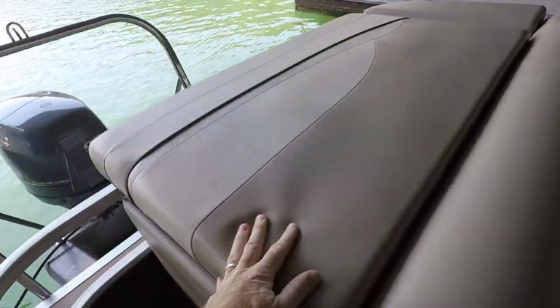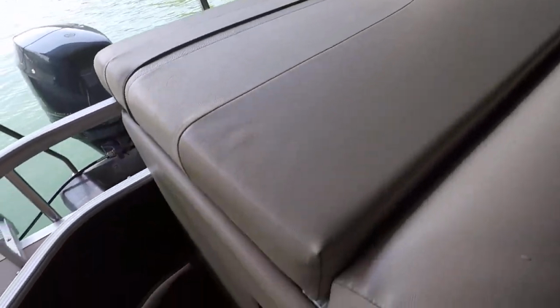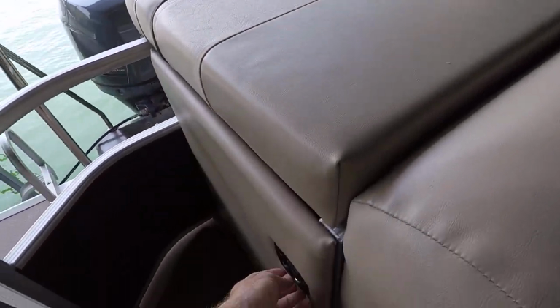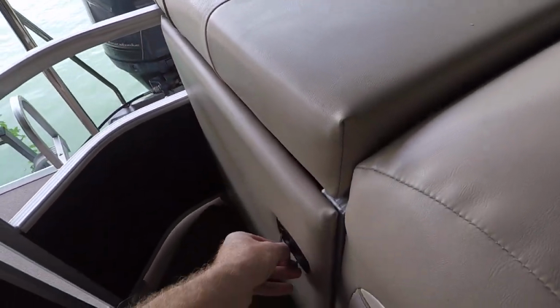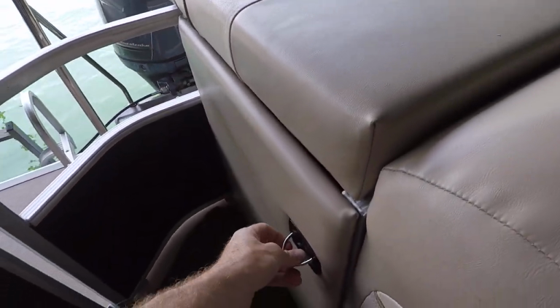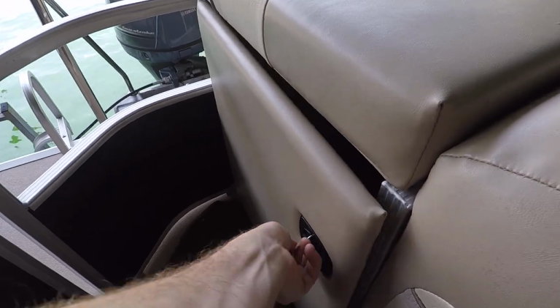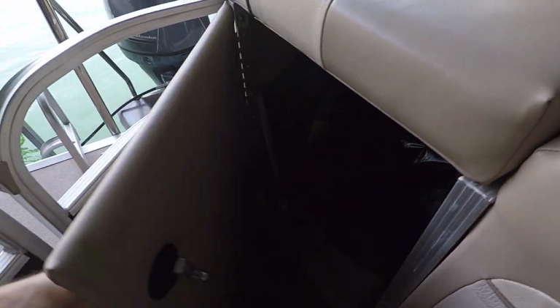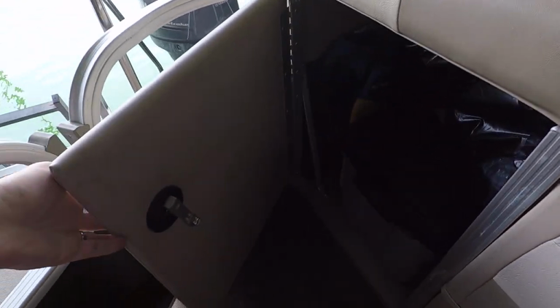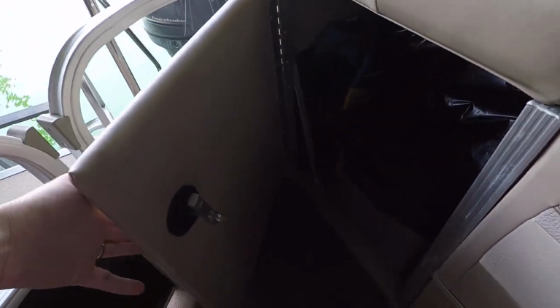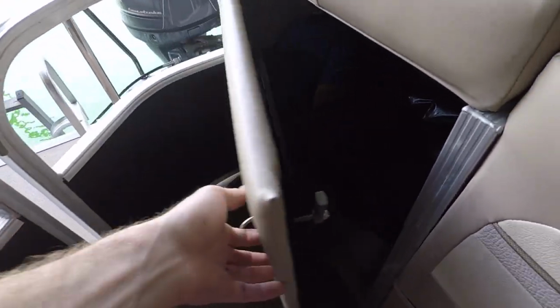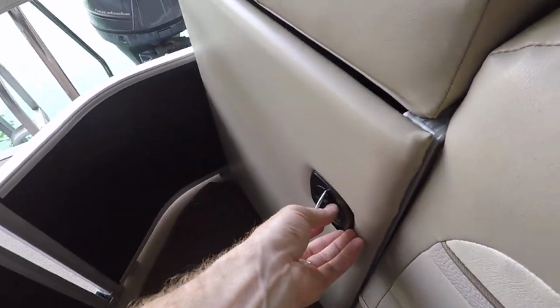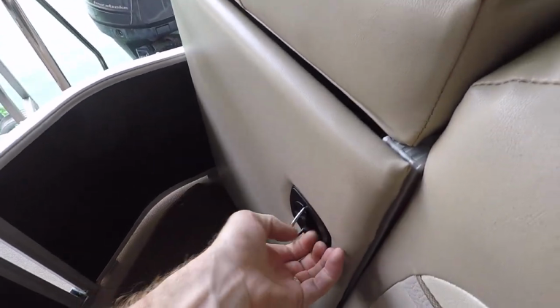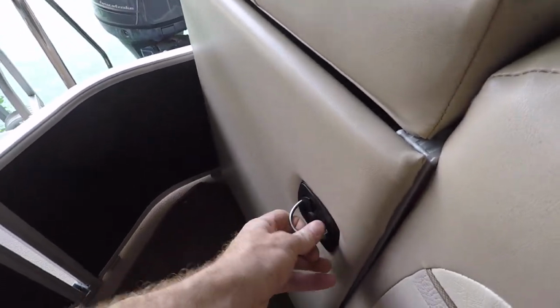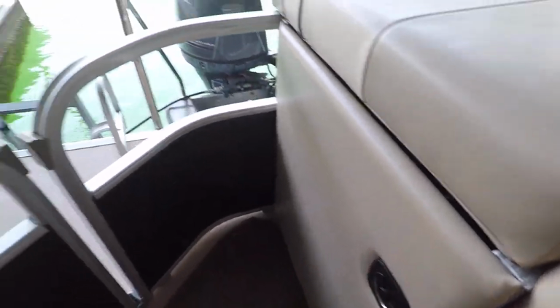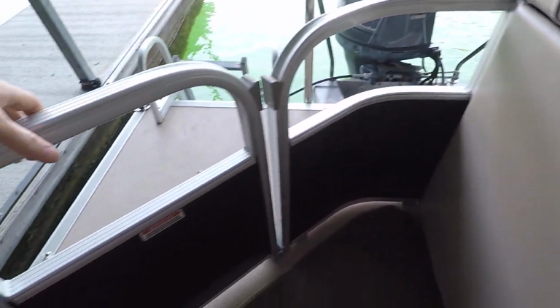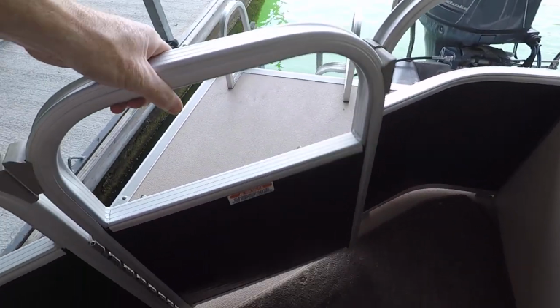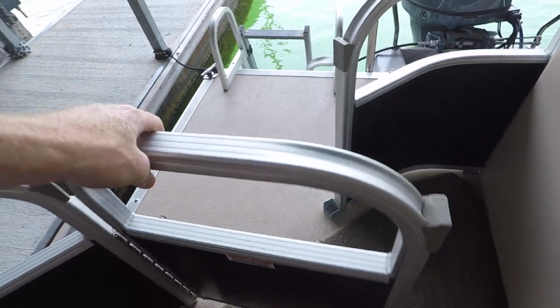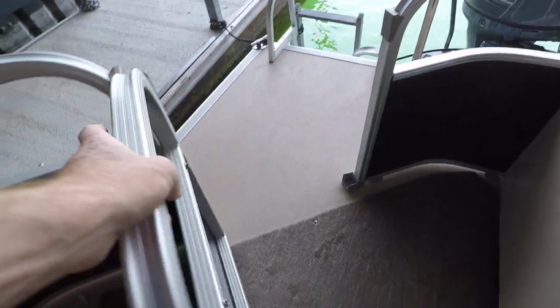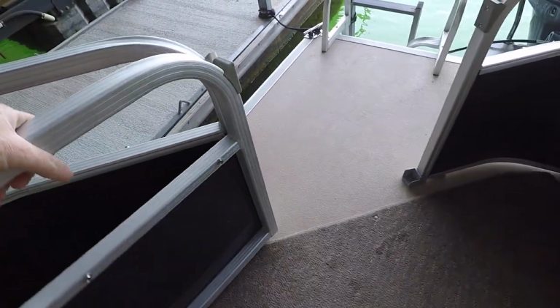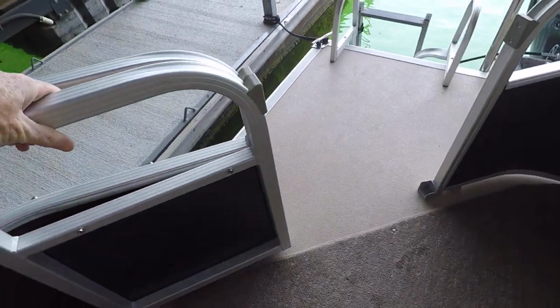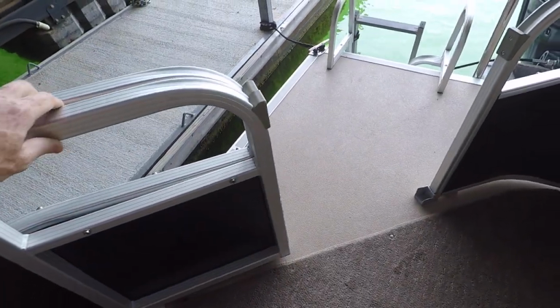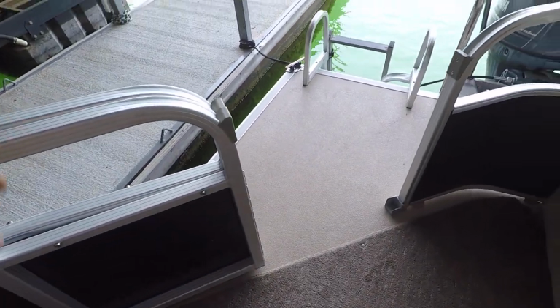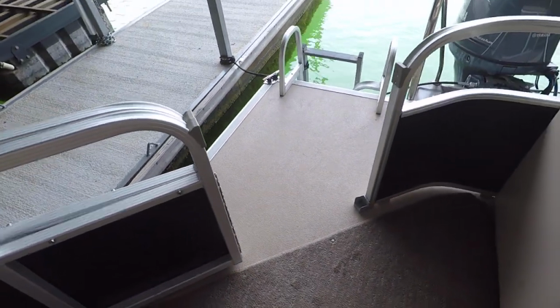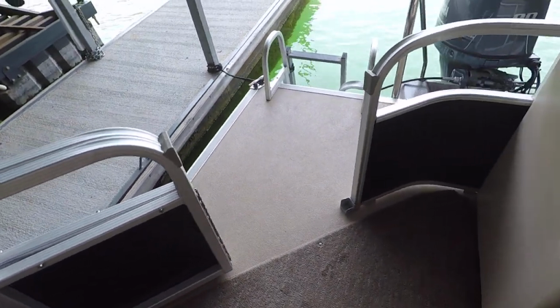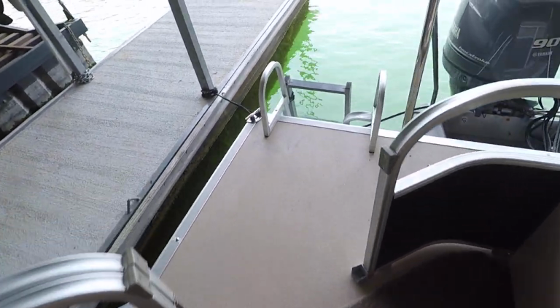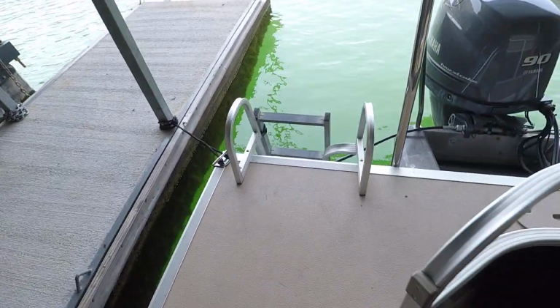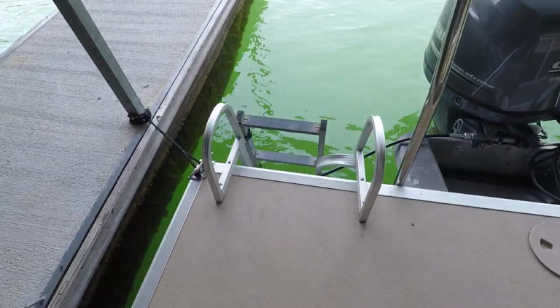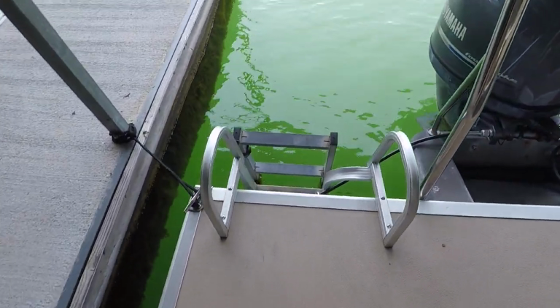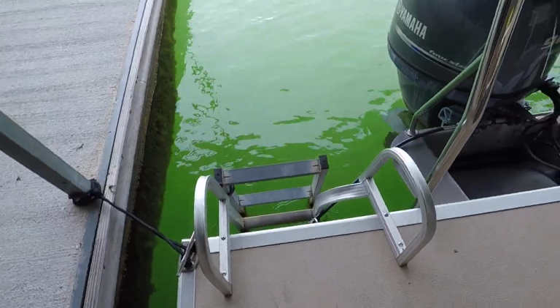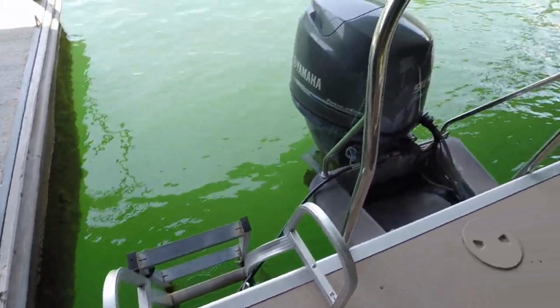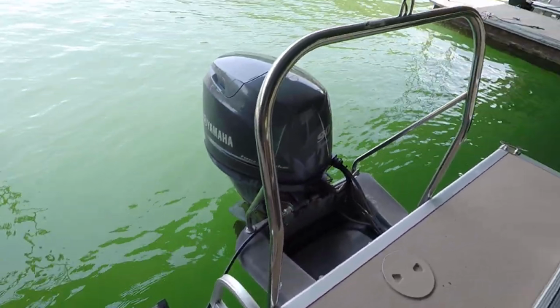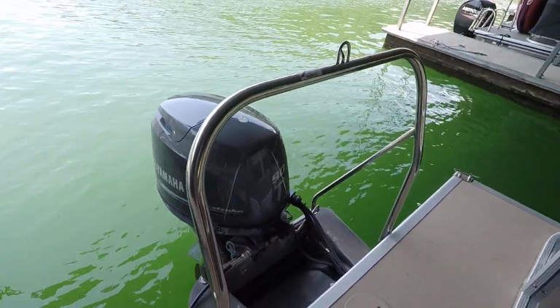In addition to that raise-up seat, you've also got this door that opens and closes. Here's your rear gate, three-step swim boarding ladder, and ski tow bar.